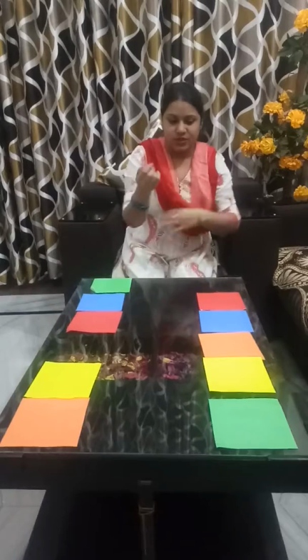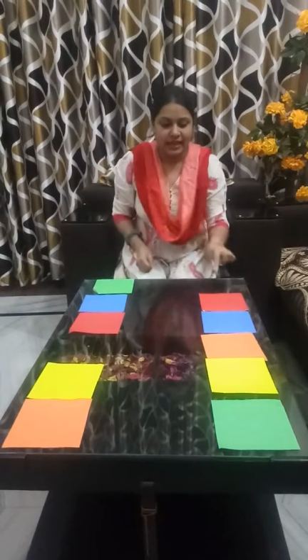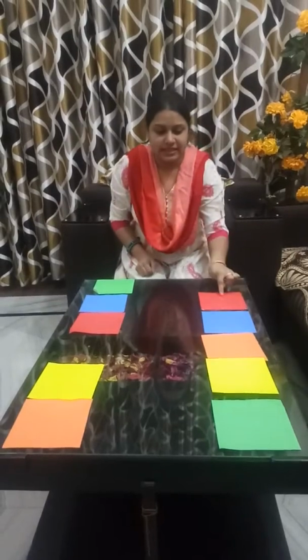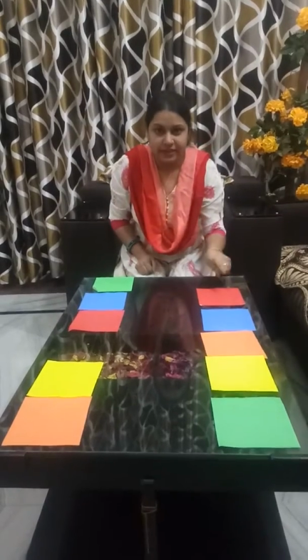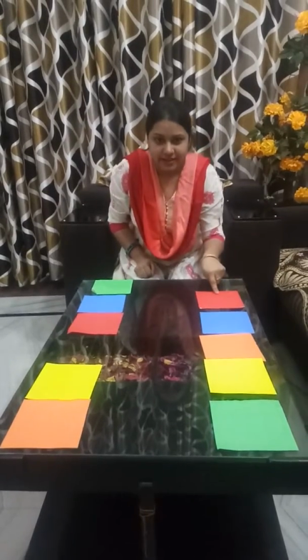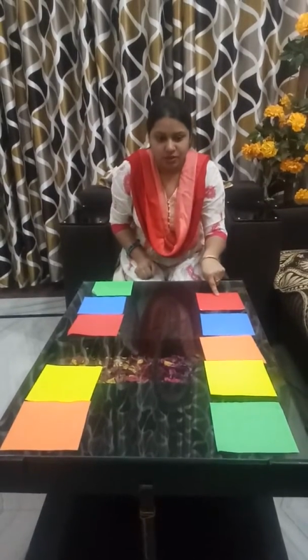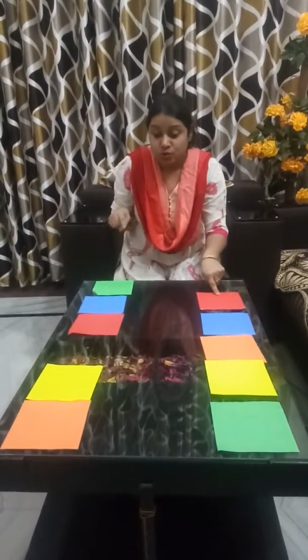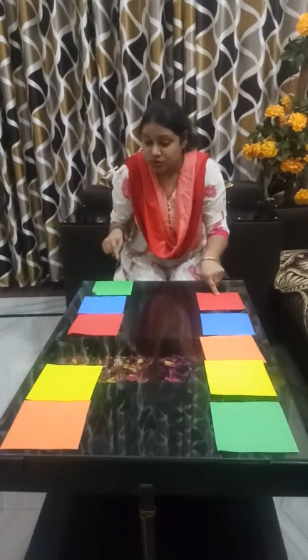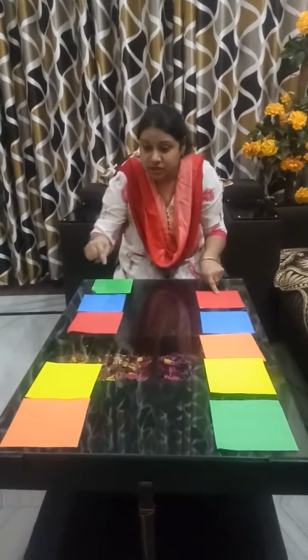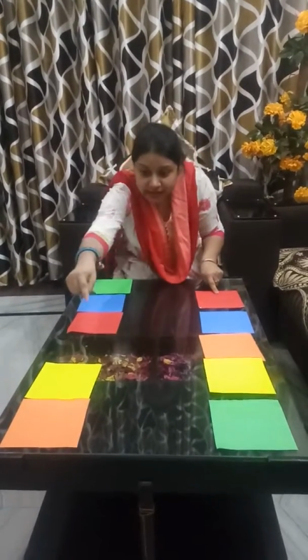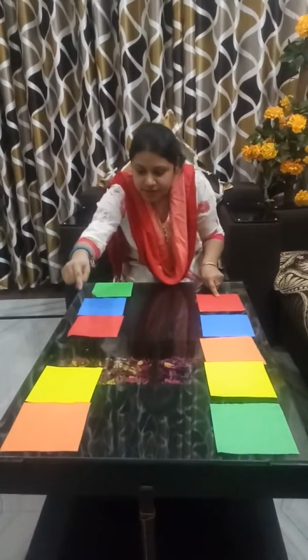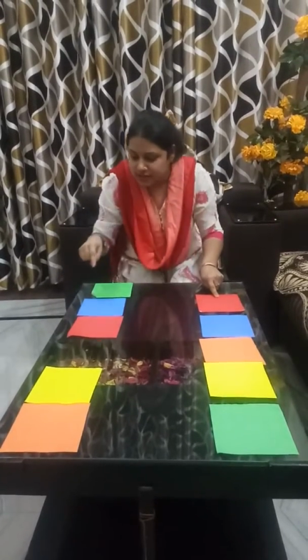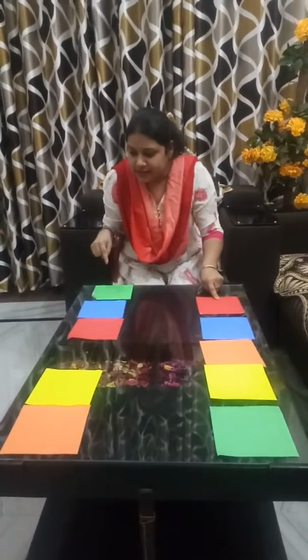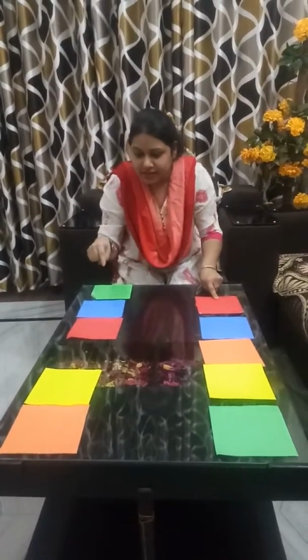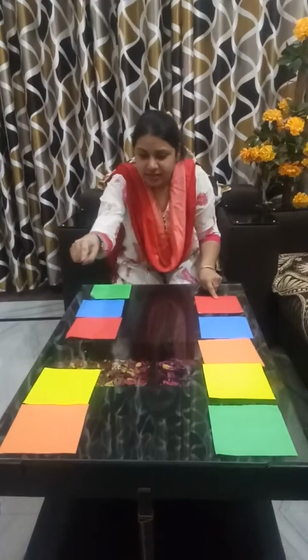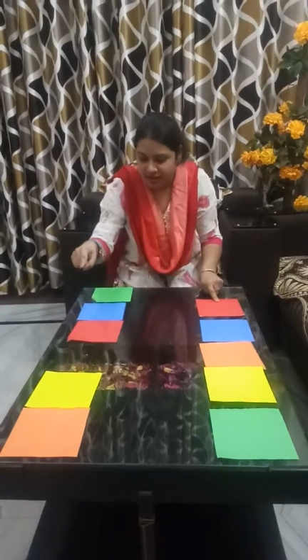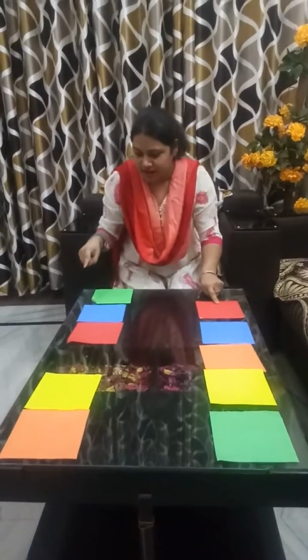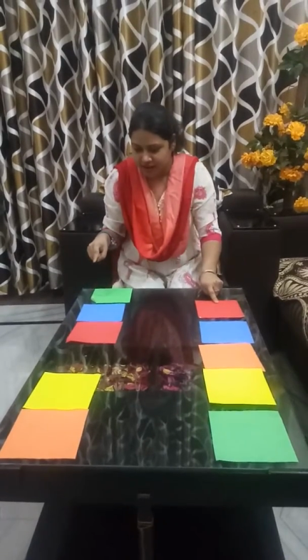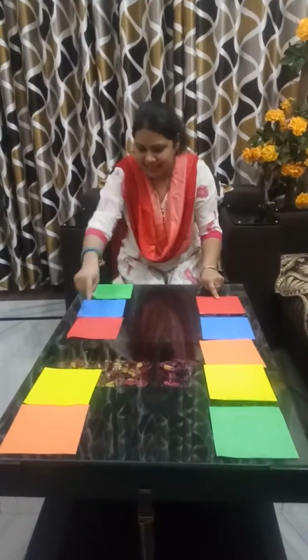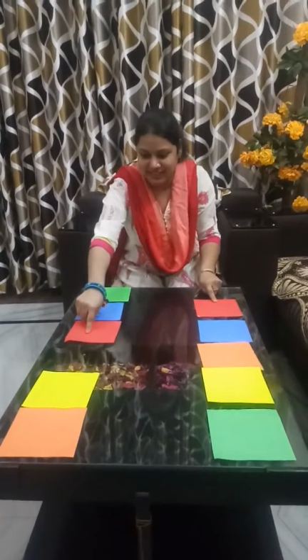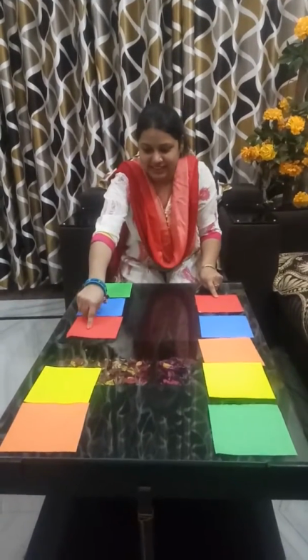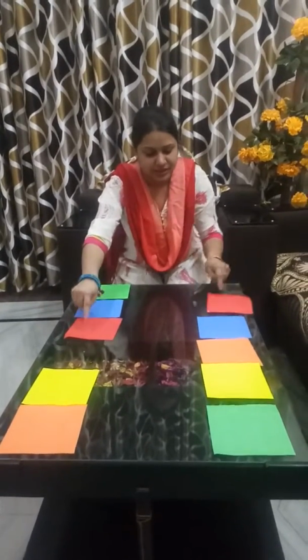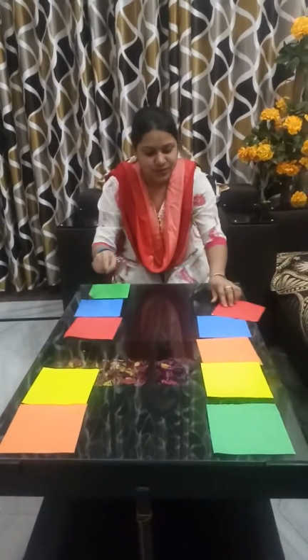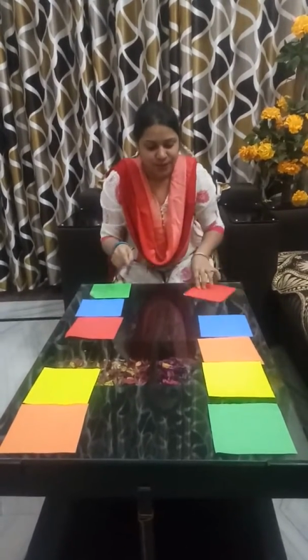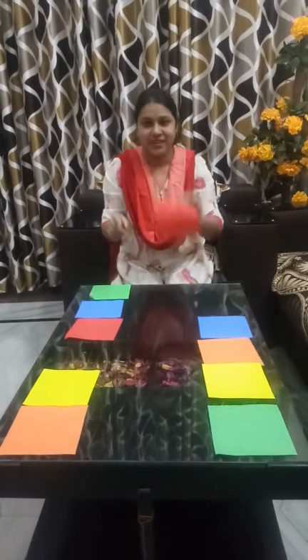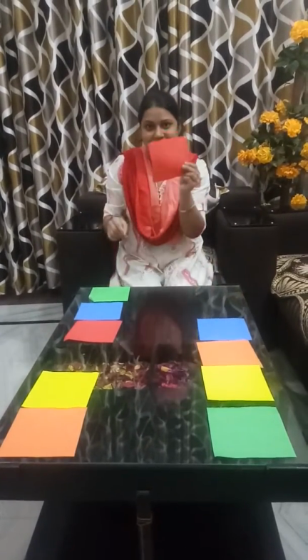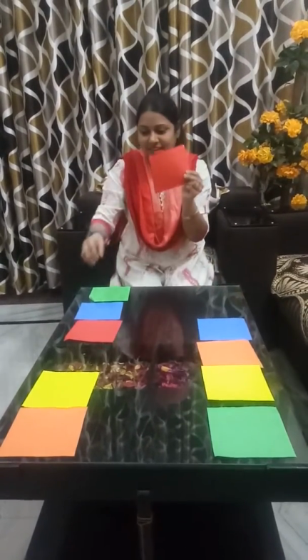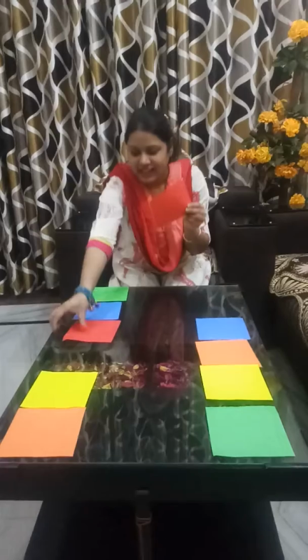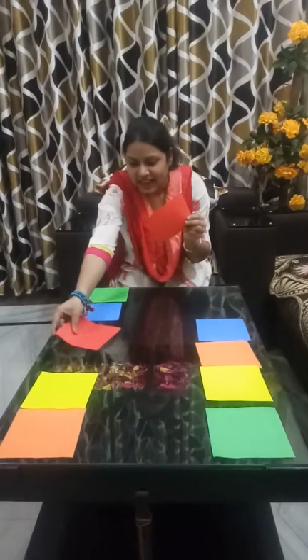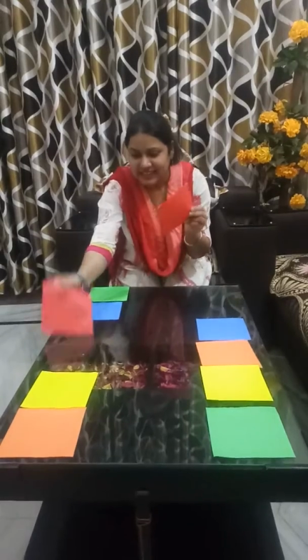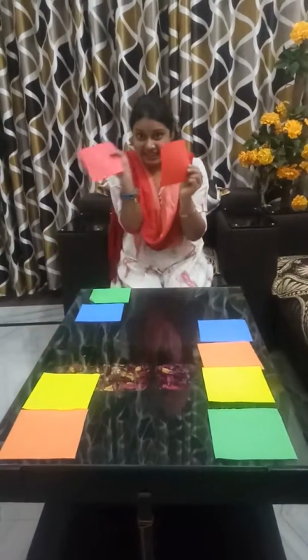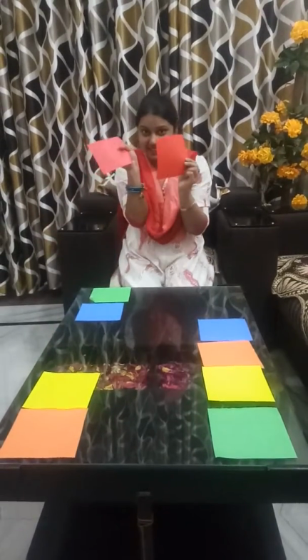Again, this is a red color. So you search here red color. Where is the red color here? This one red color. So red color and red color.